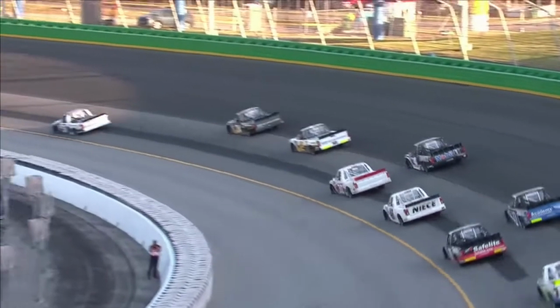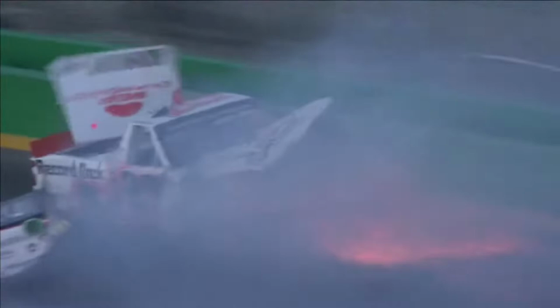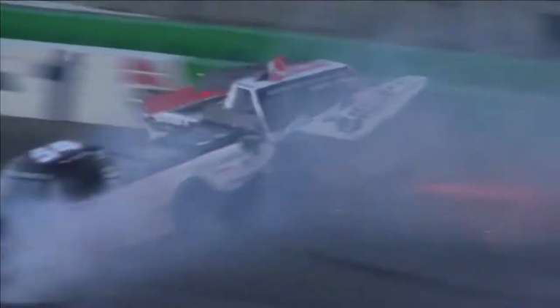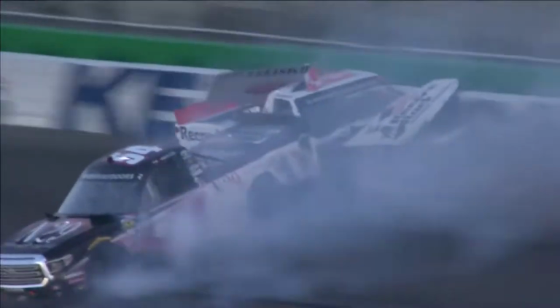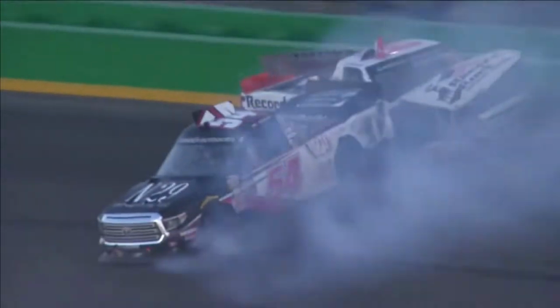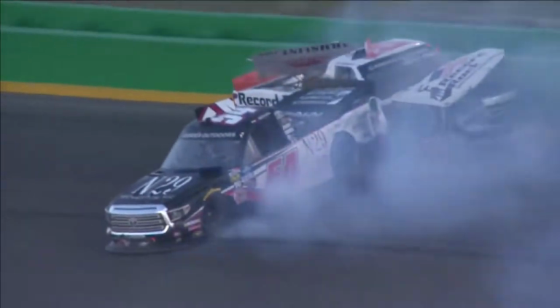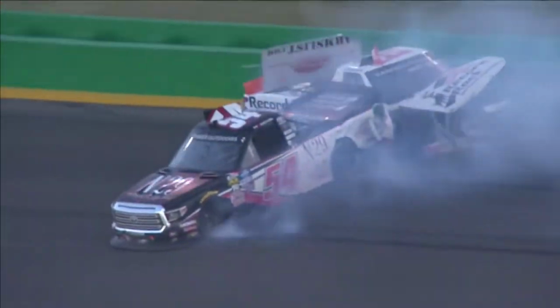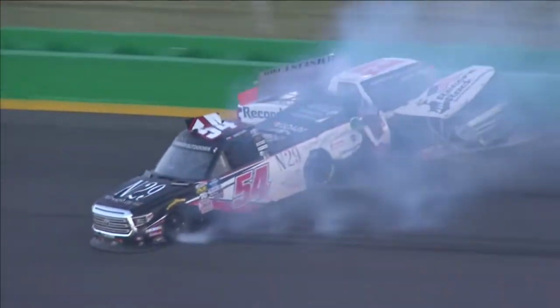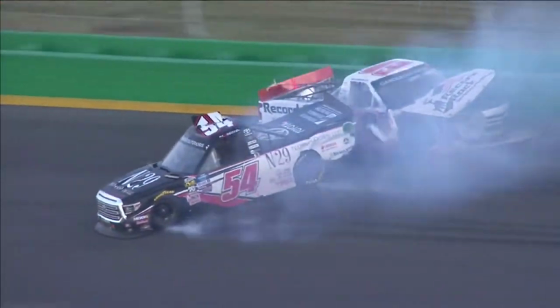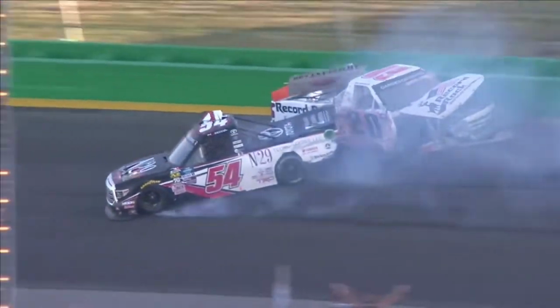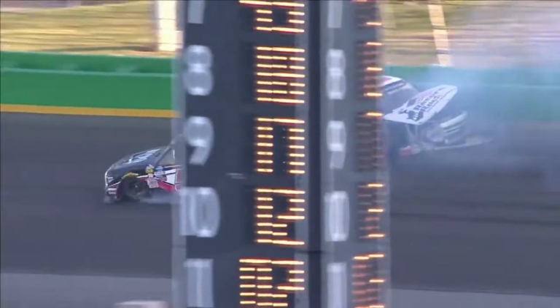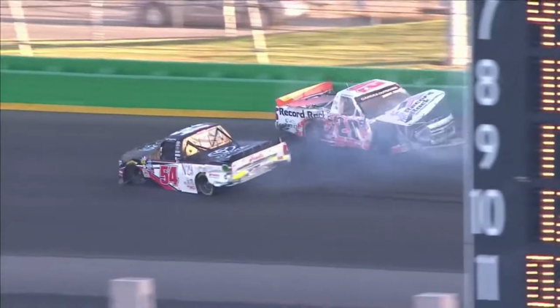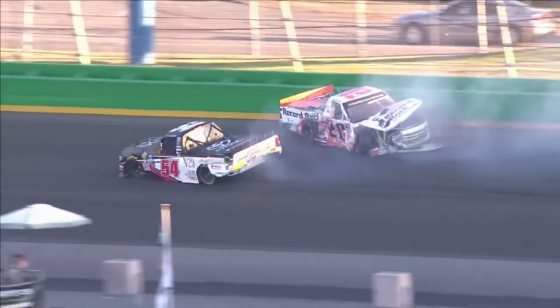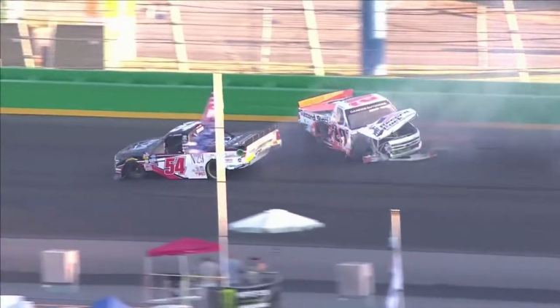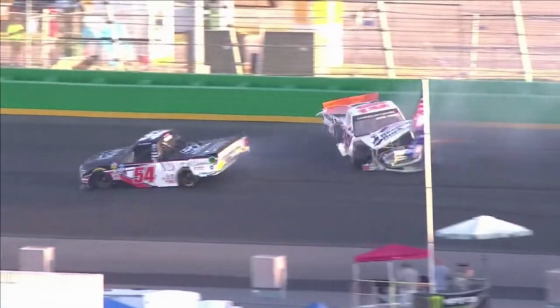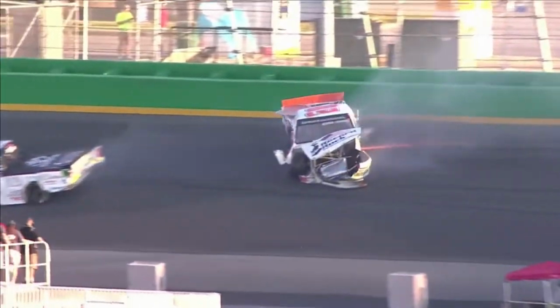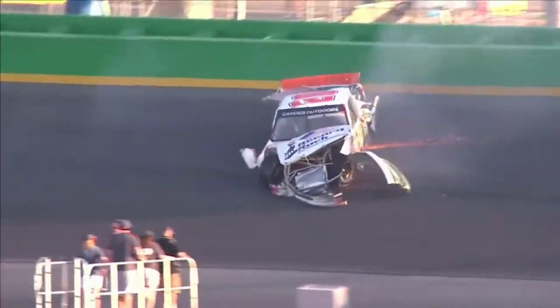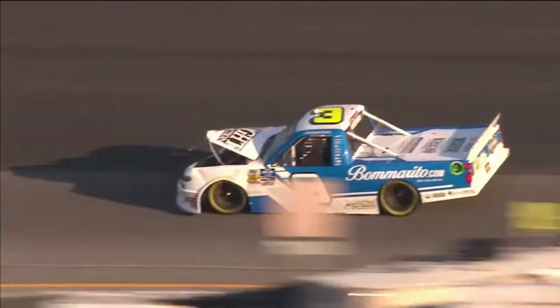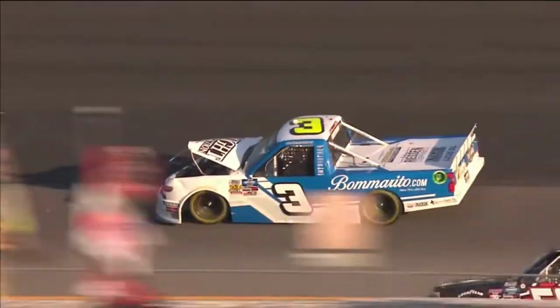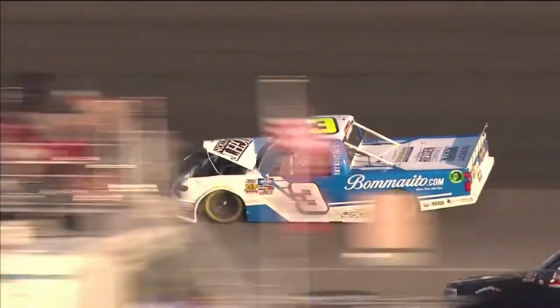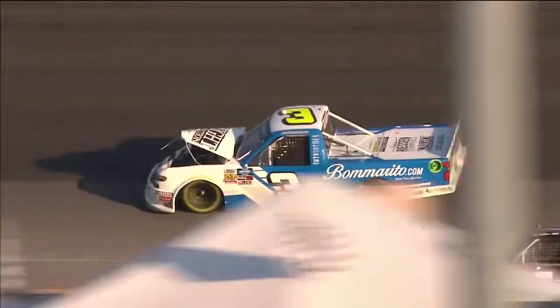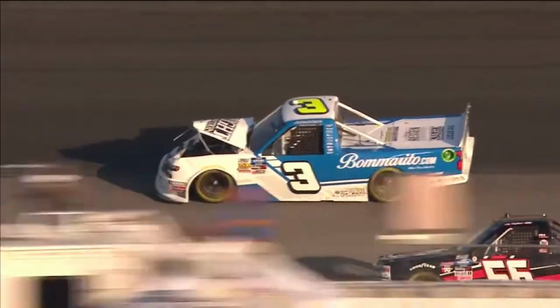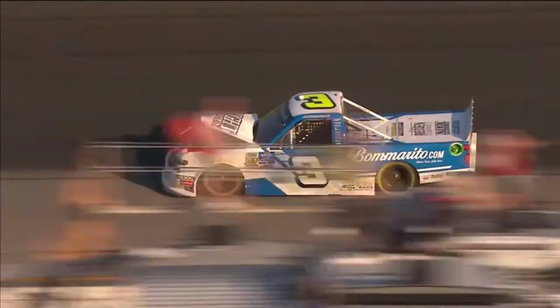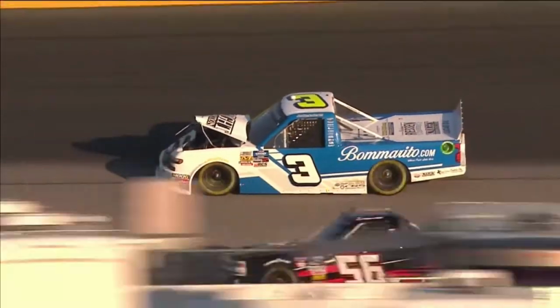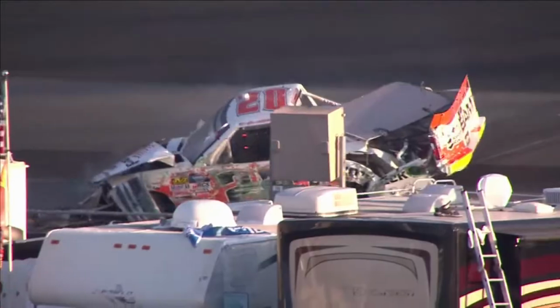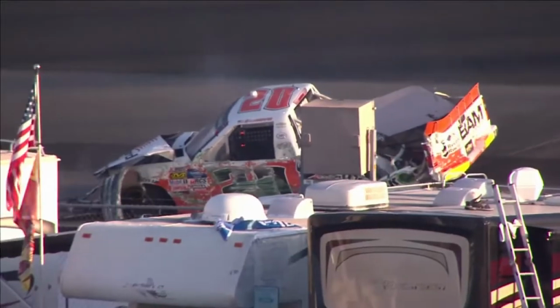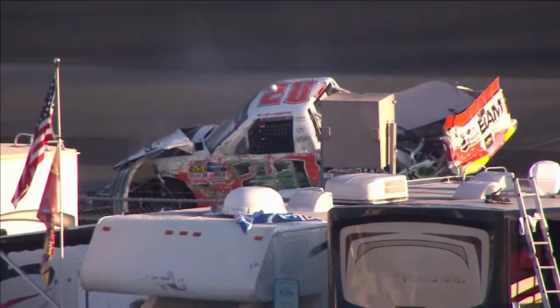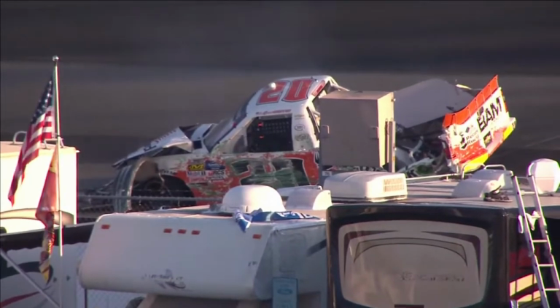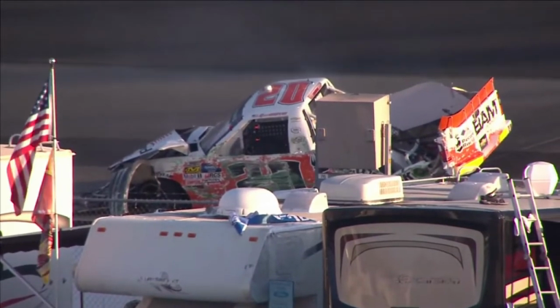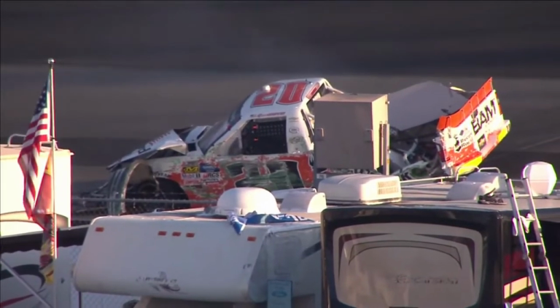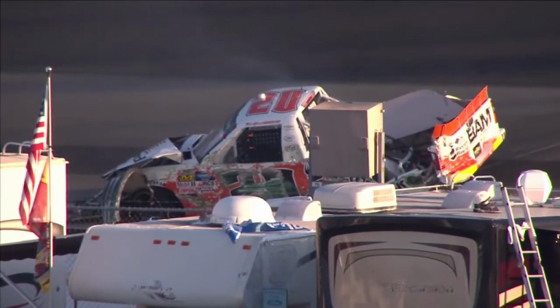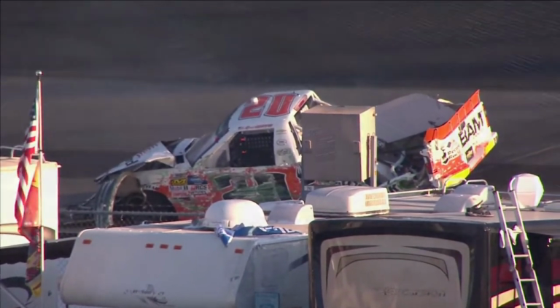You're kidding — the 32. Big hit. Natalie Decker is in the 54 and Spencer Boyd in the 20. Also Jordan Anderson involved. Man, that 20 is torn up.